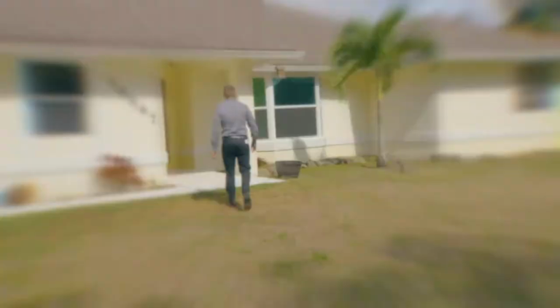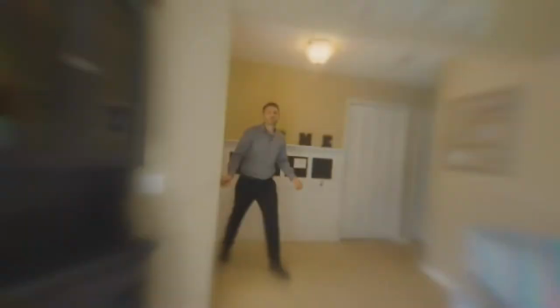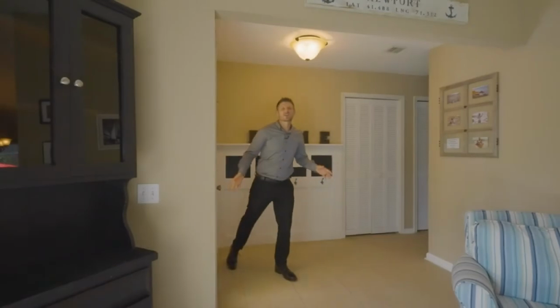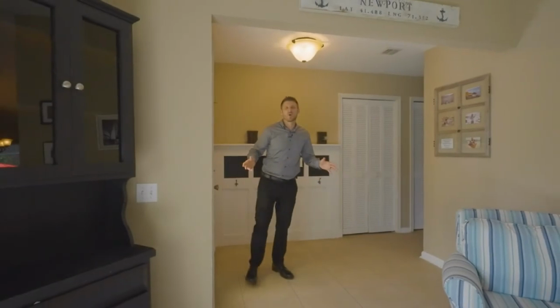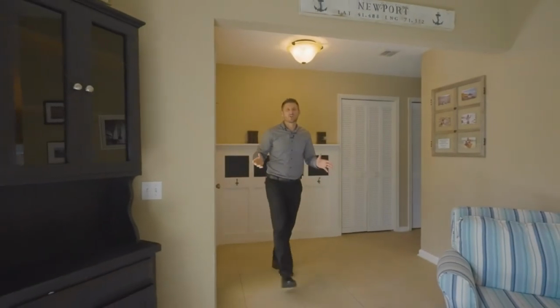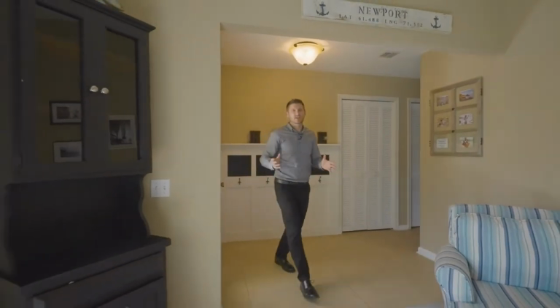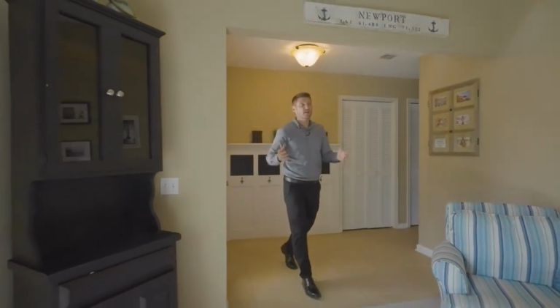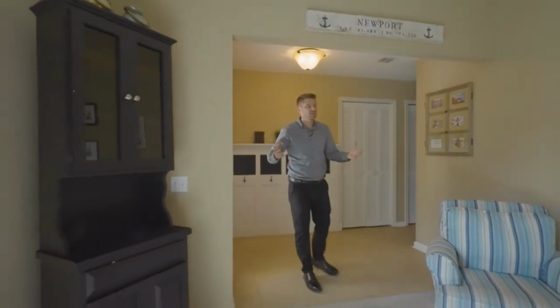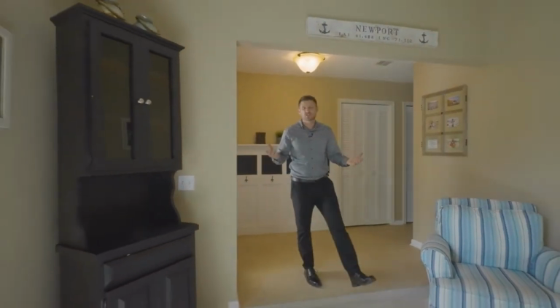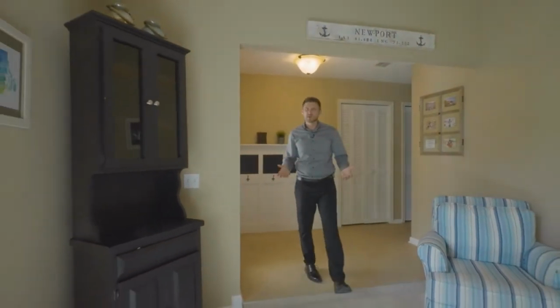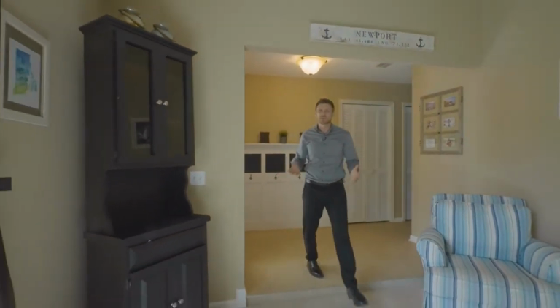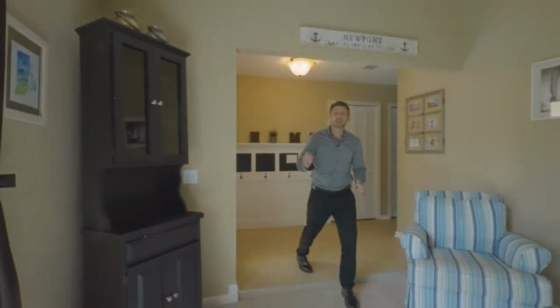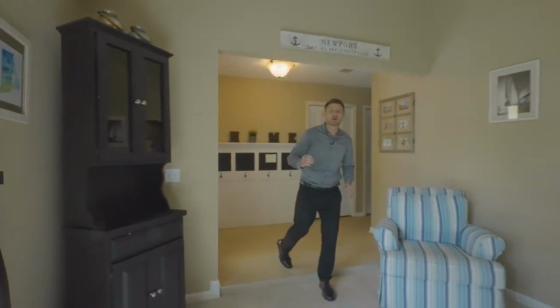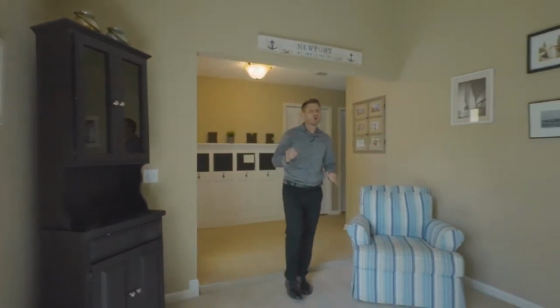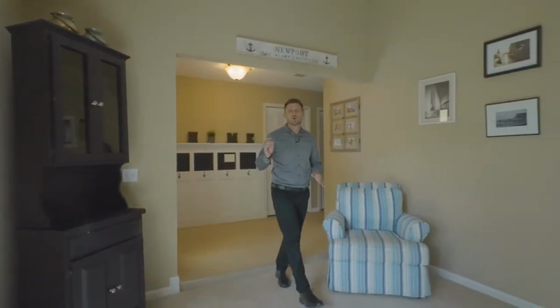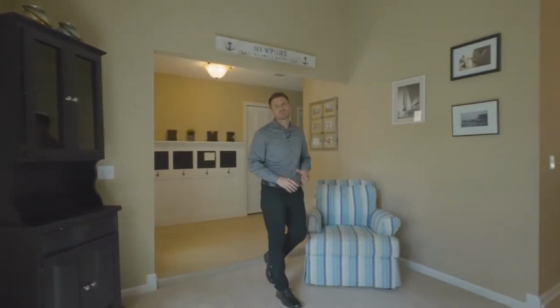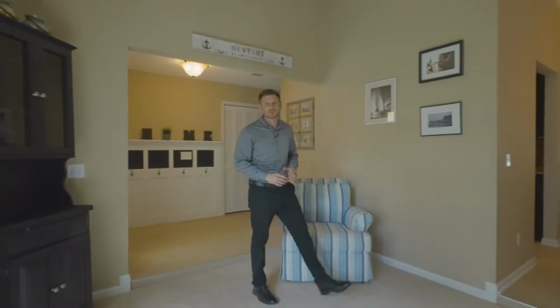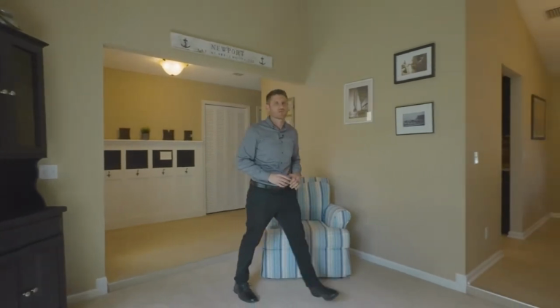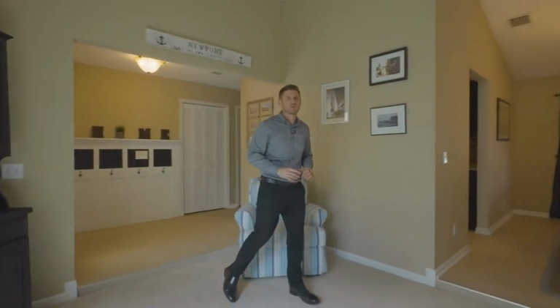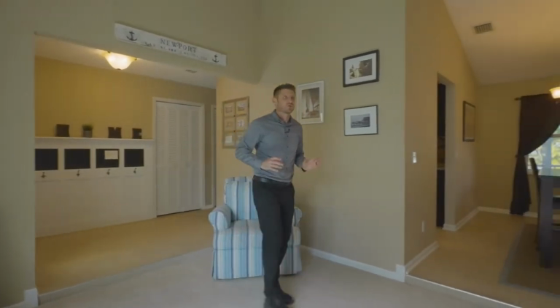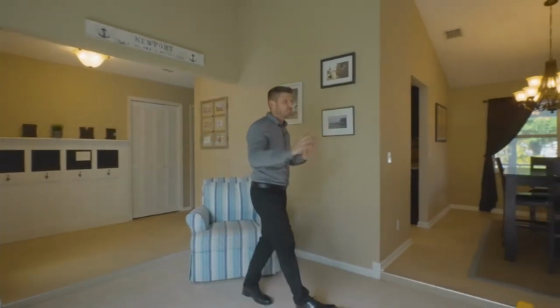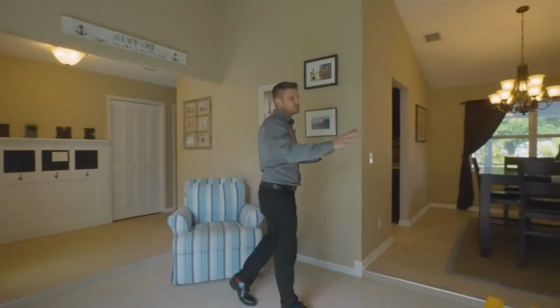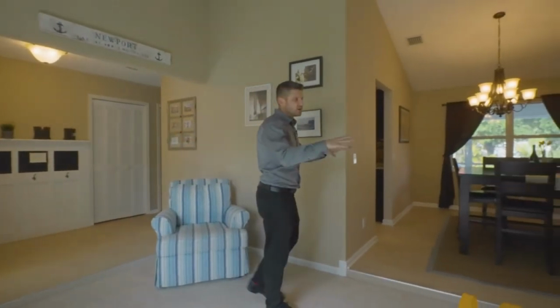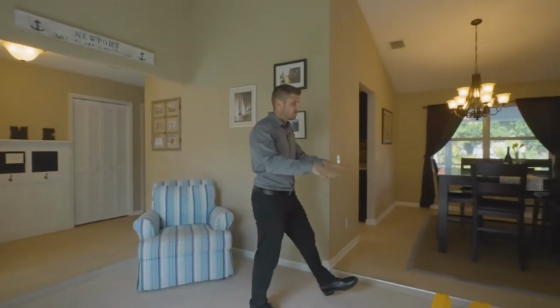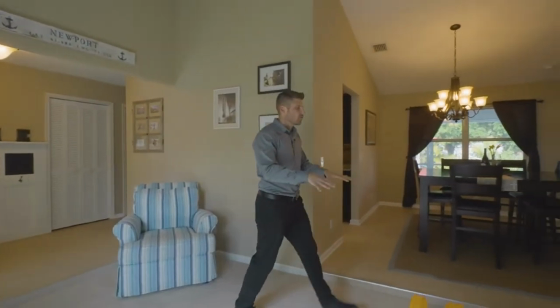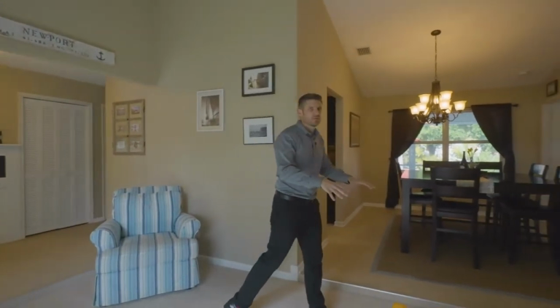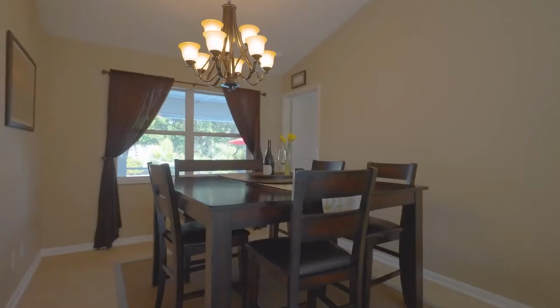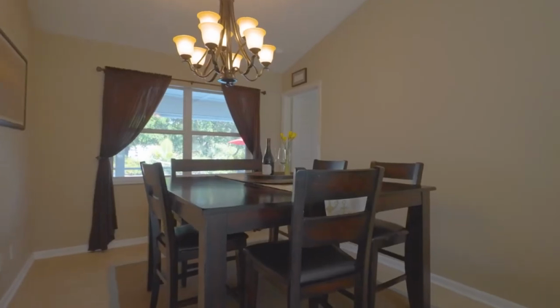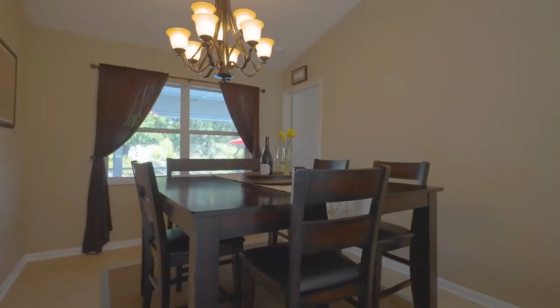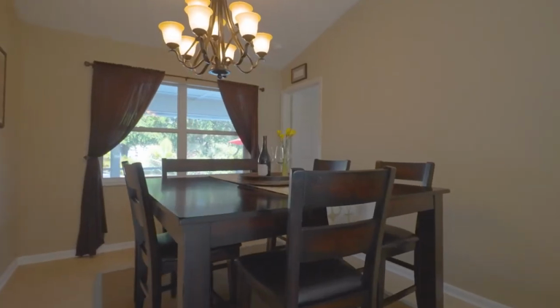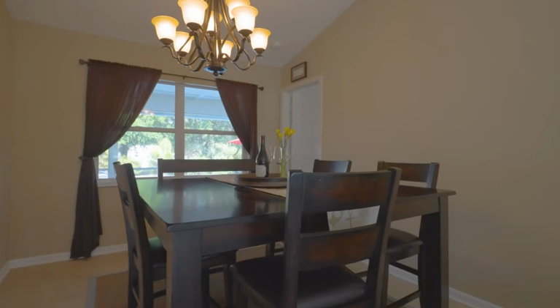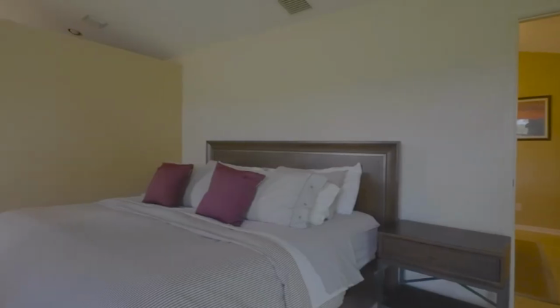When you first walk into the home, you're going to notice that not only is it charming, but they maximize all of its almost 3,200 square feet. Immediately to the right, you have the living room, the dining room, and the master suite.